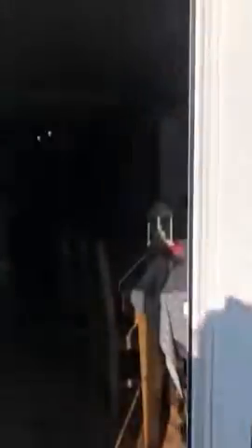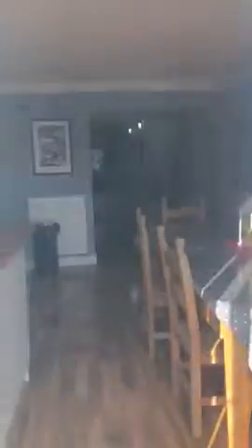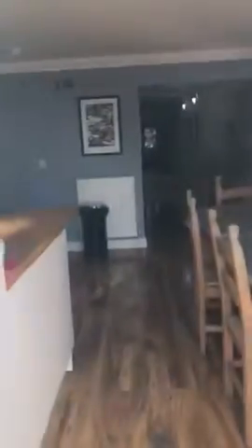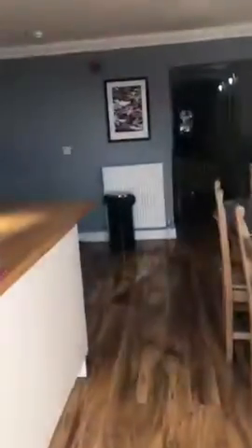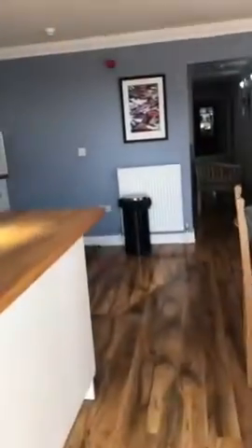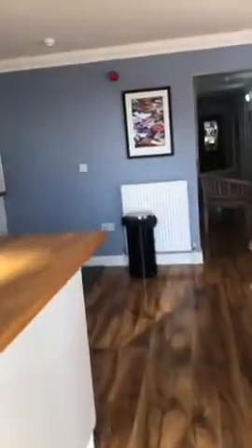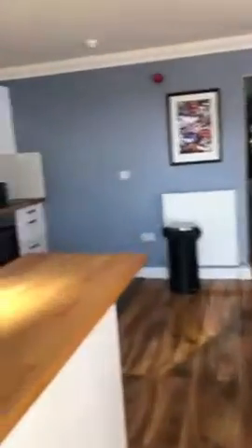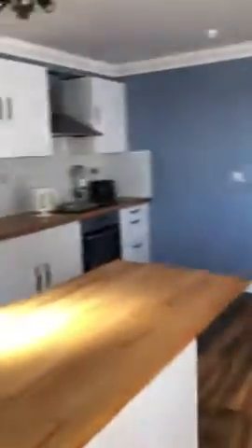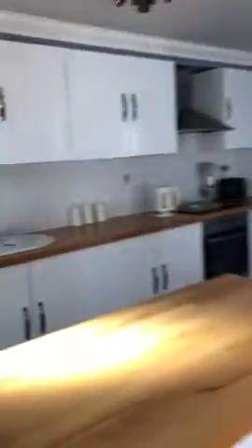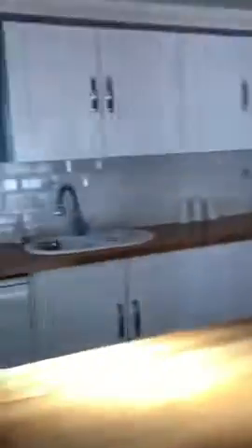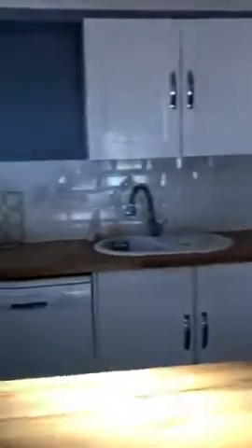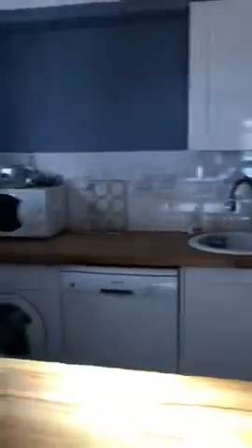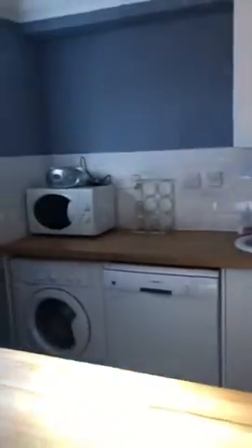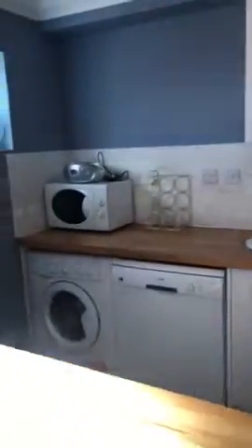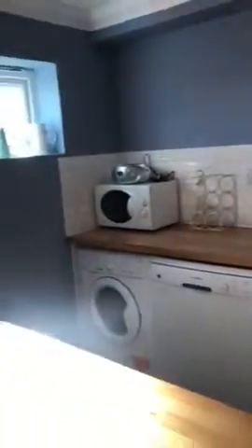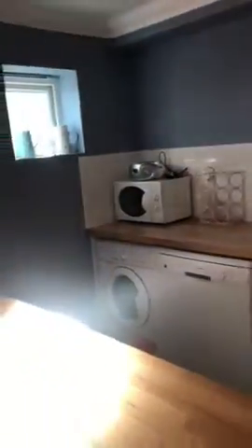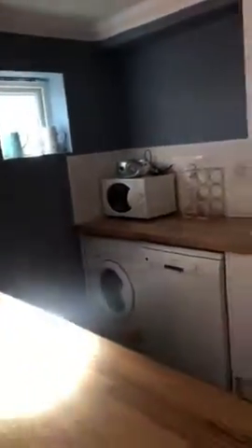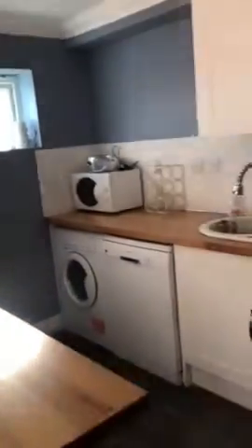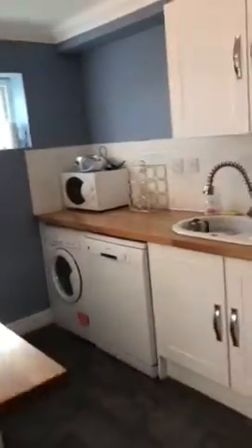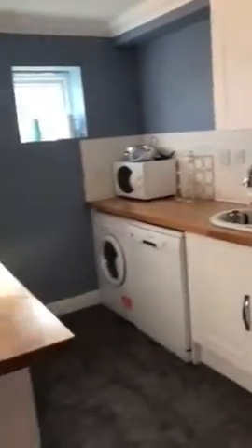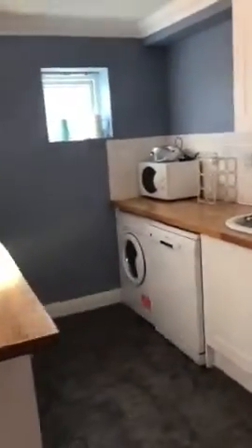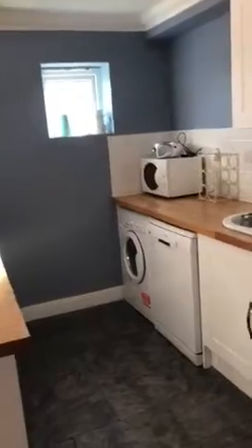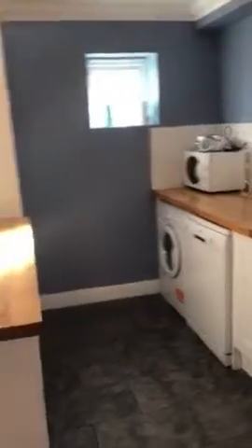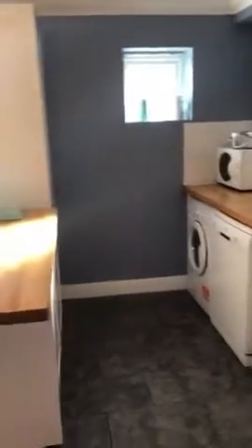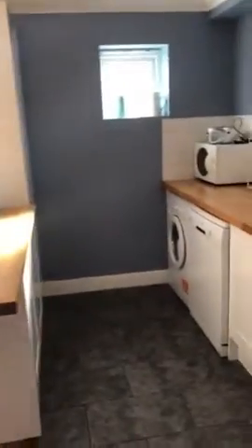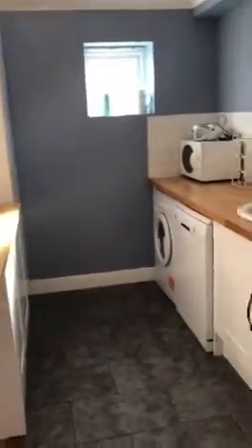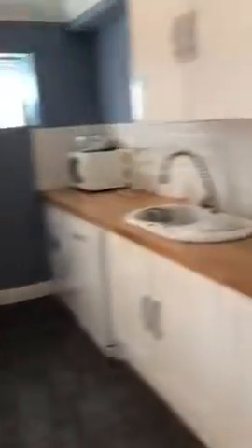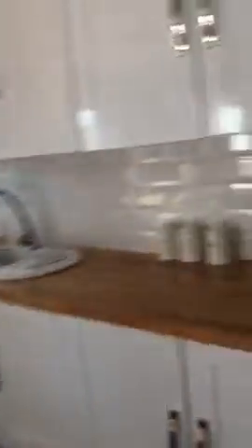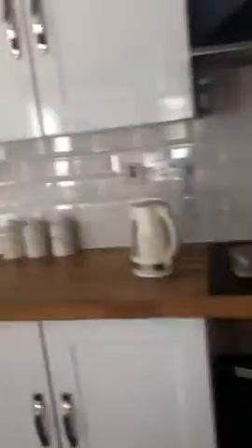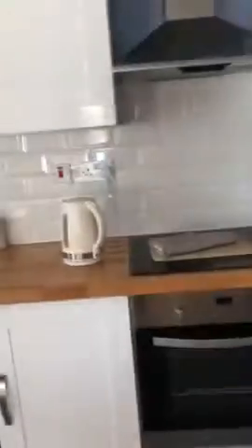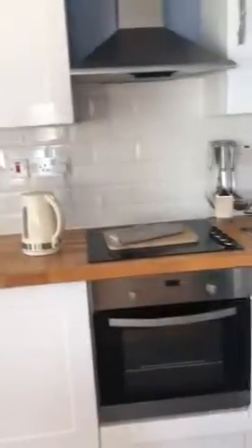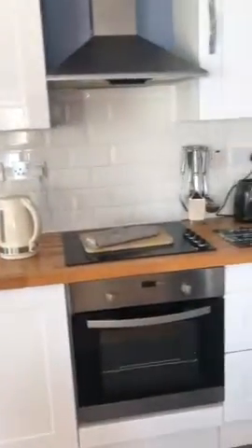Into the front entrance, on your left you've got the kitchen. This property is fully furnished and fully equipped, so you've got your washing machine, dishwasher, and integrated hob and oven.